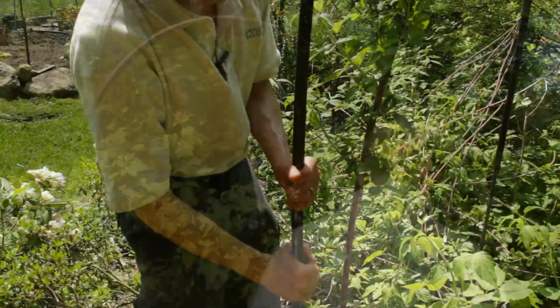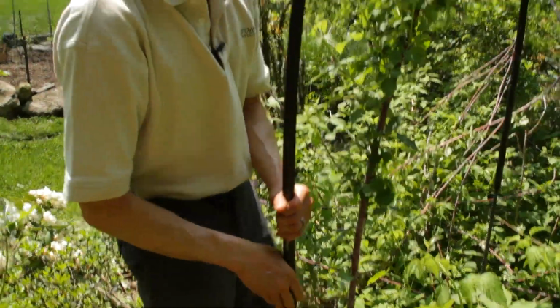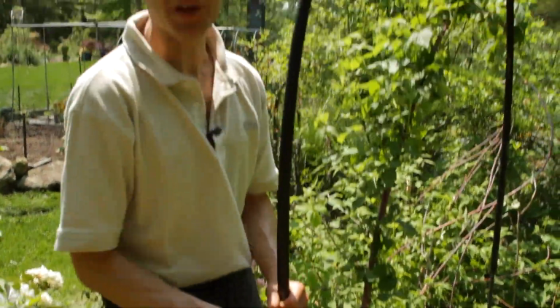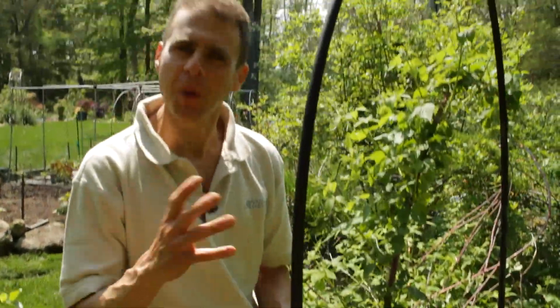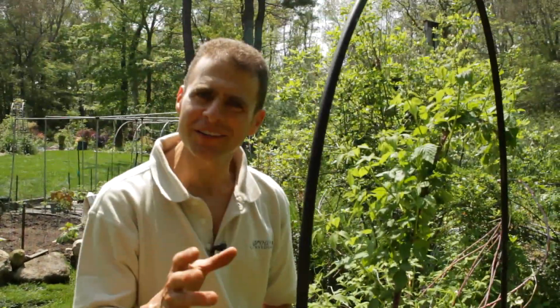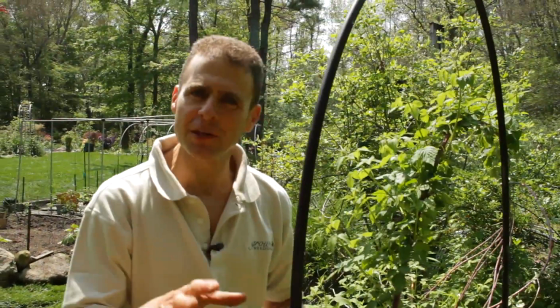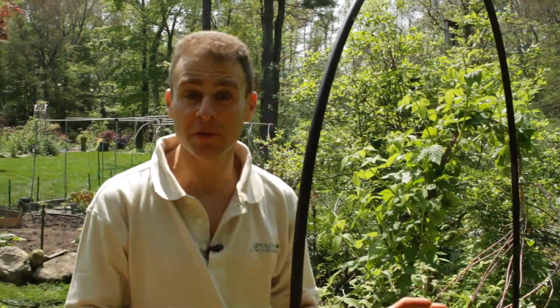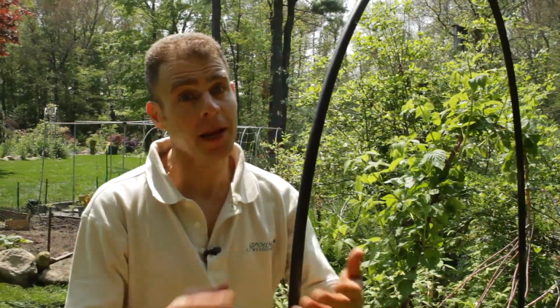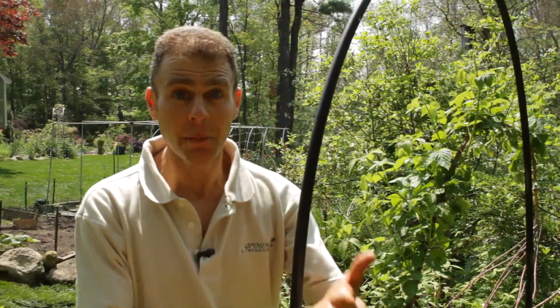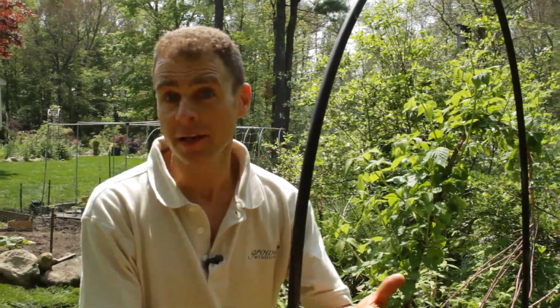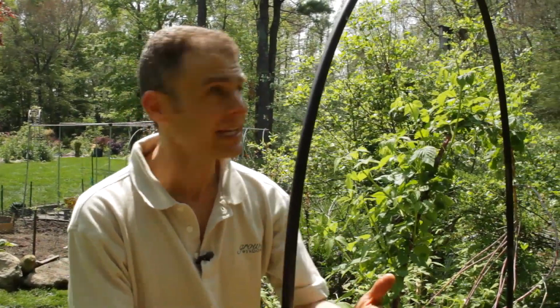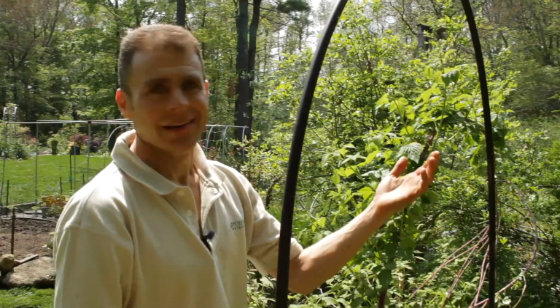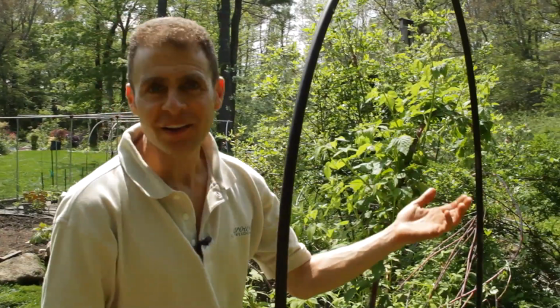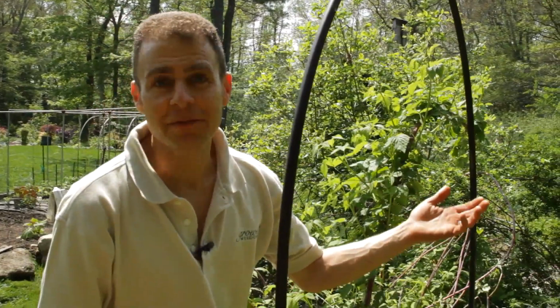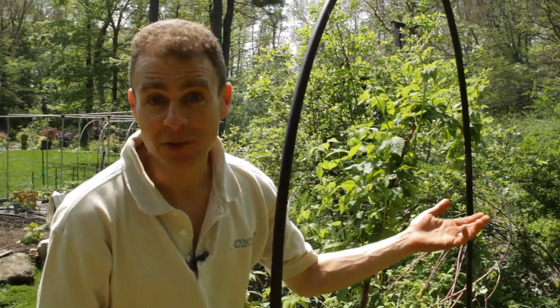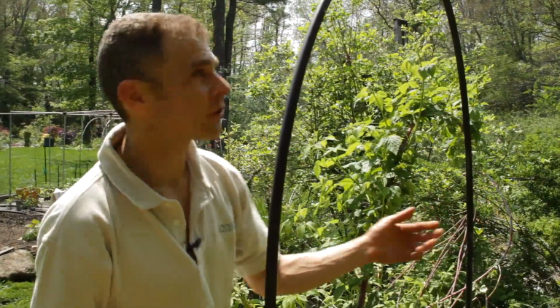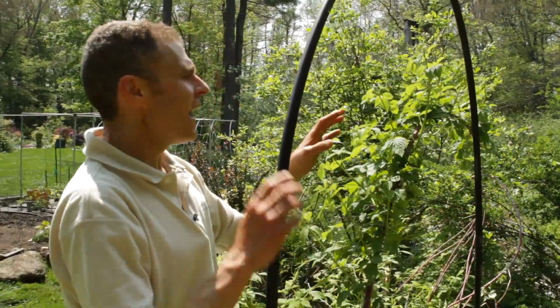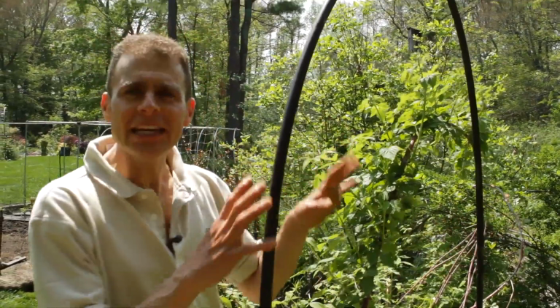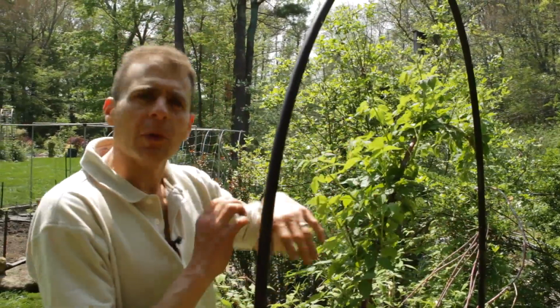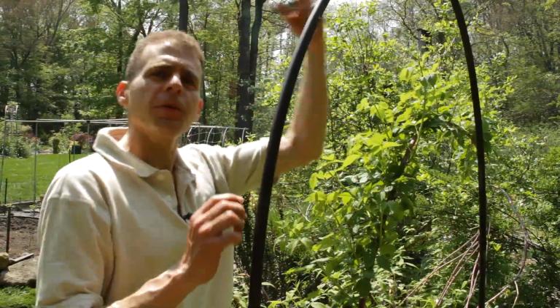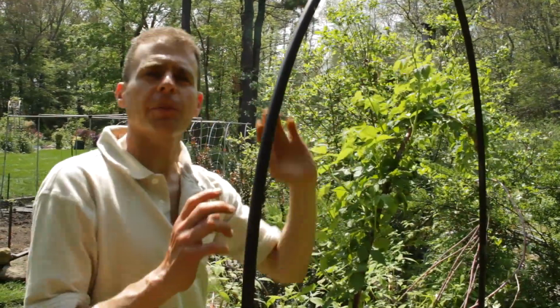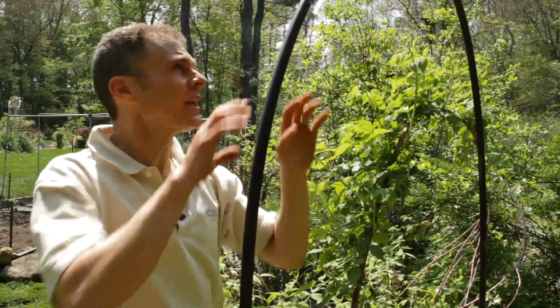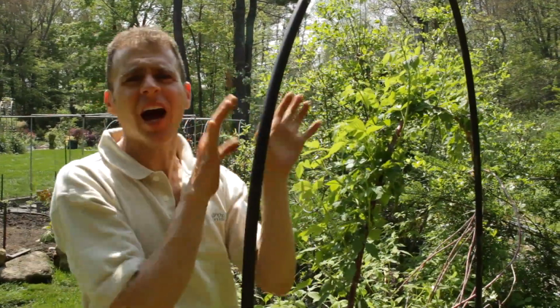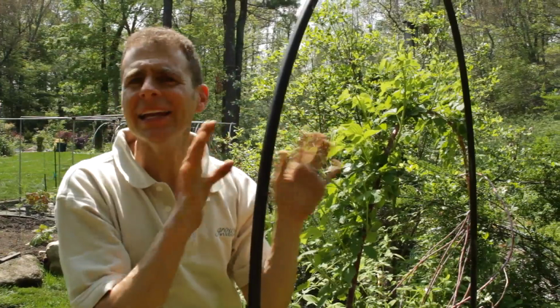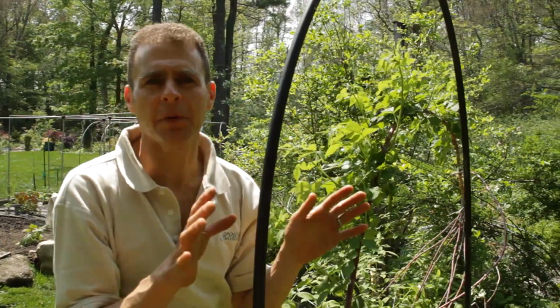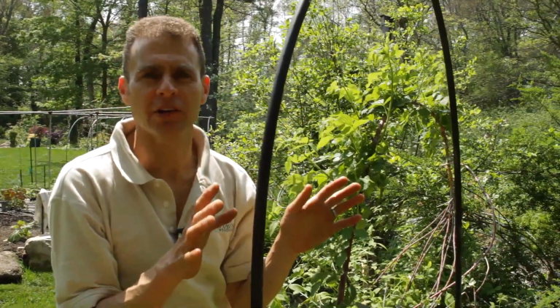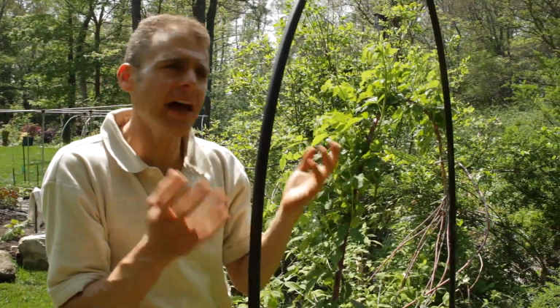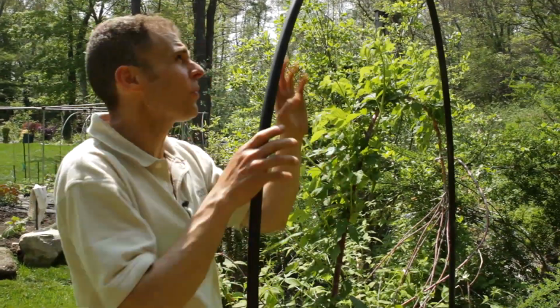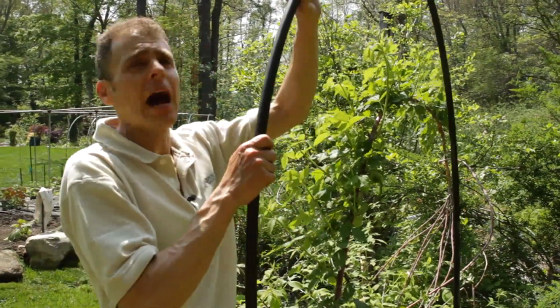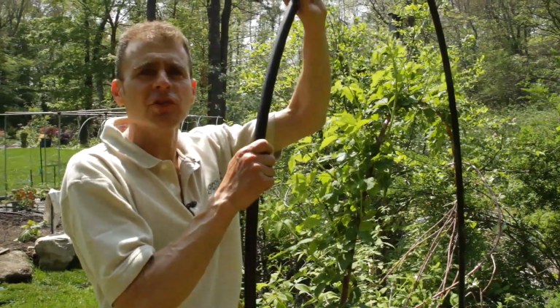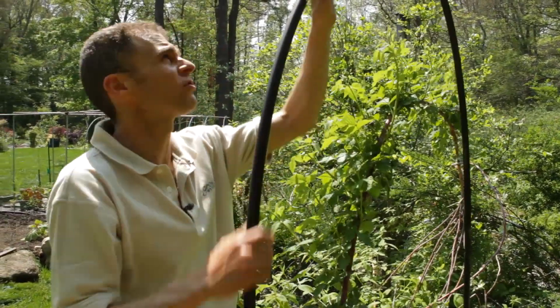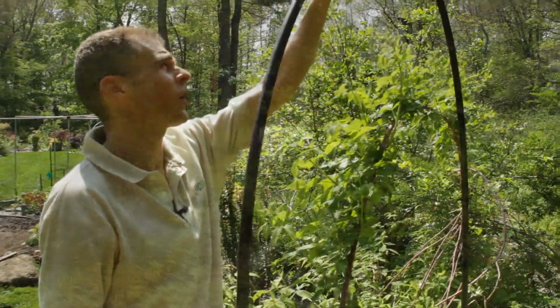Now this is not going to be as perfect as something you've bought in the store, but number one, you made it, and it cost you like five dollars. When I put the raspberries on here, it's going to hide any imperfections — and that's the whole thing. I'm just using this to support it.